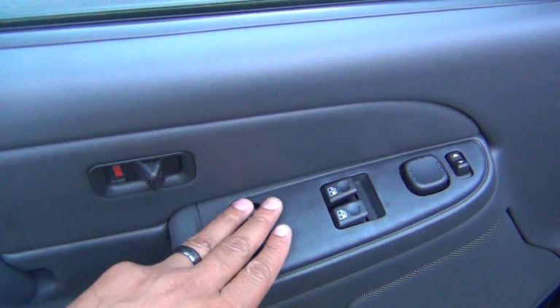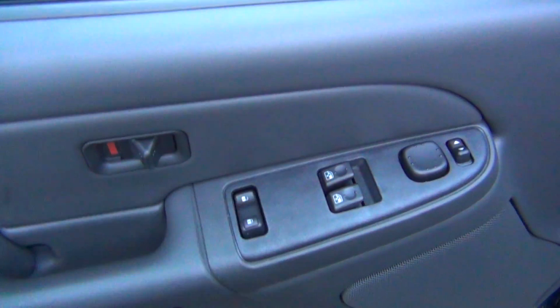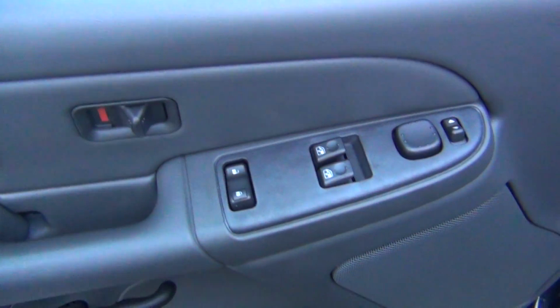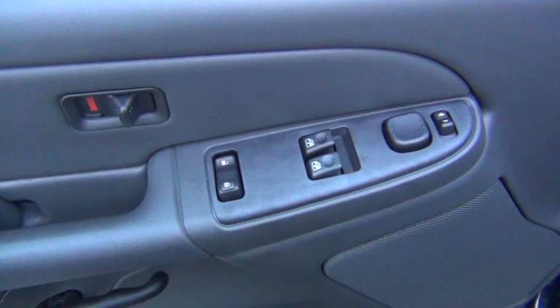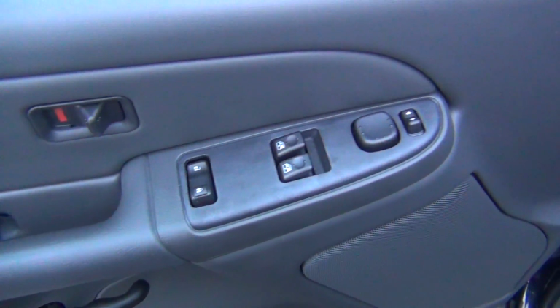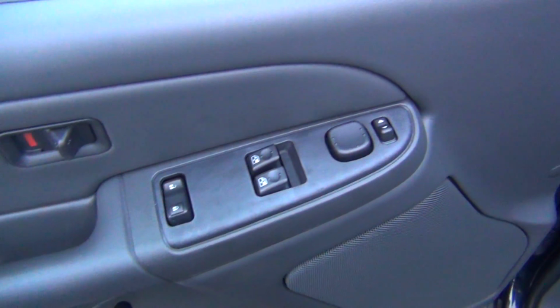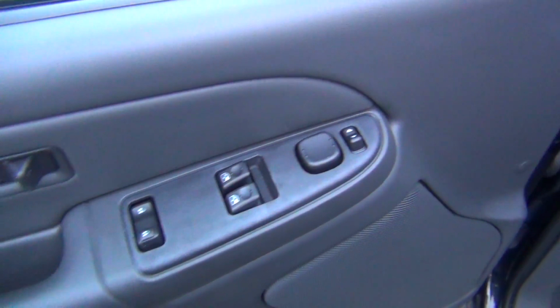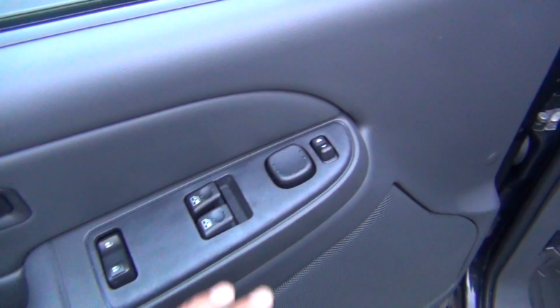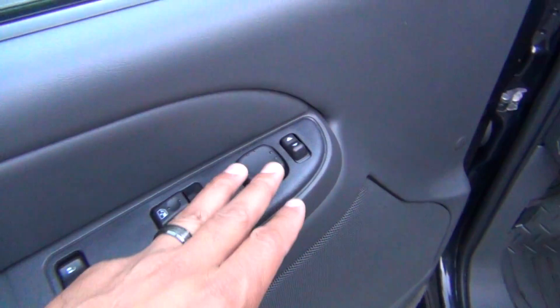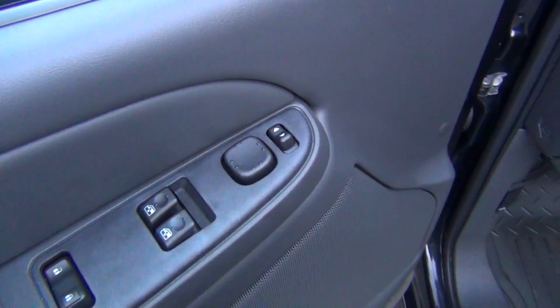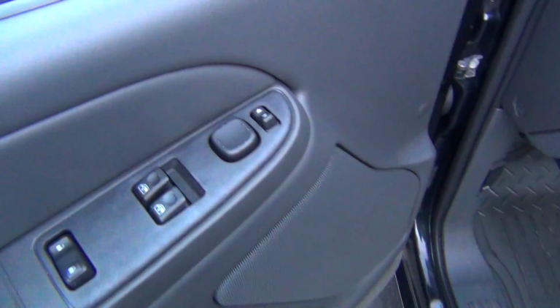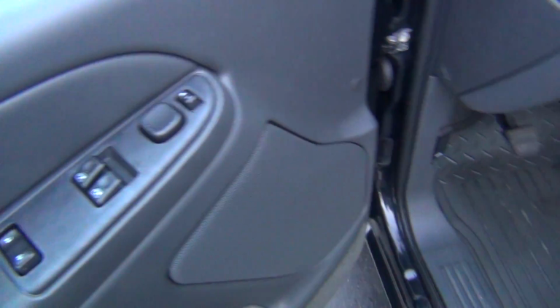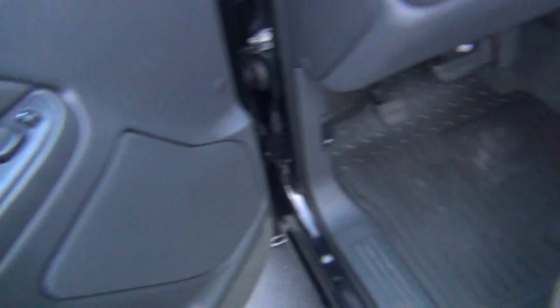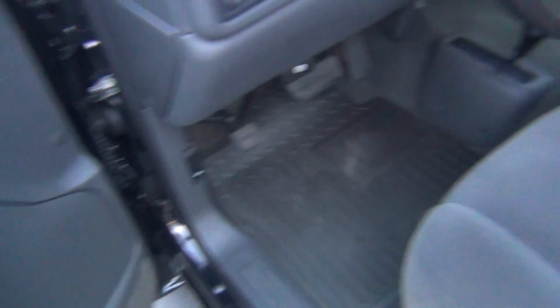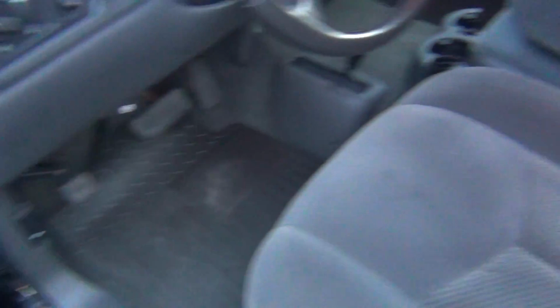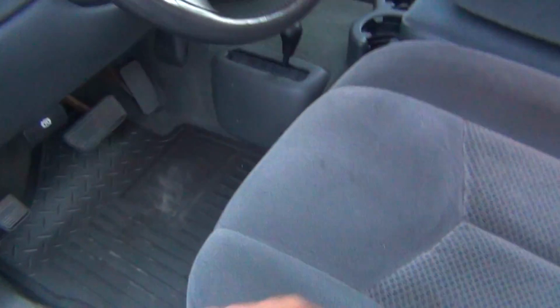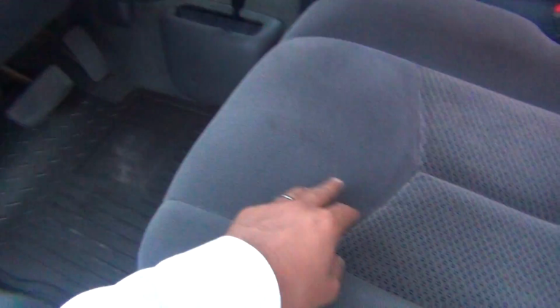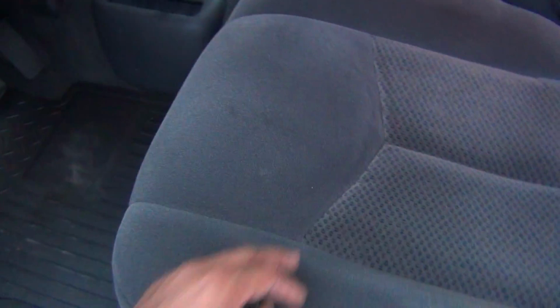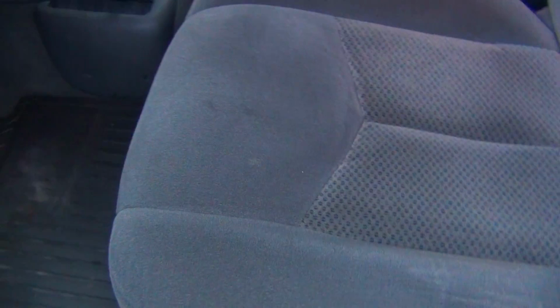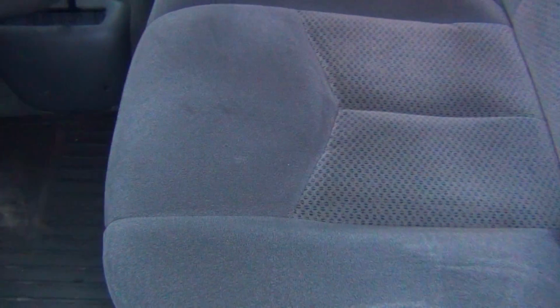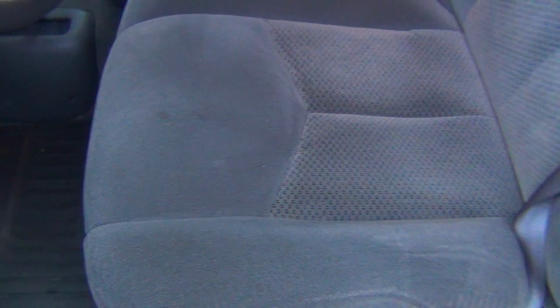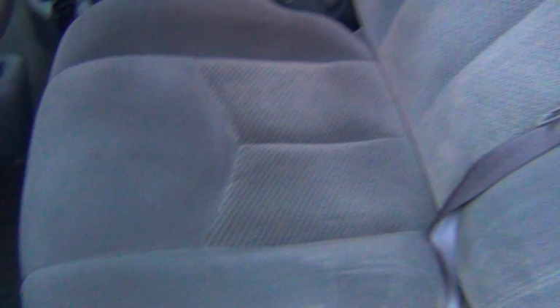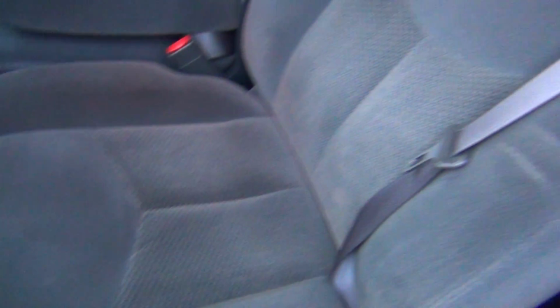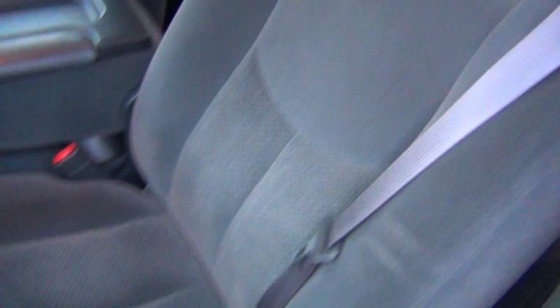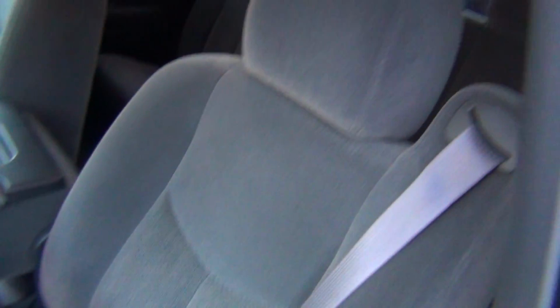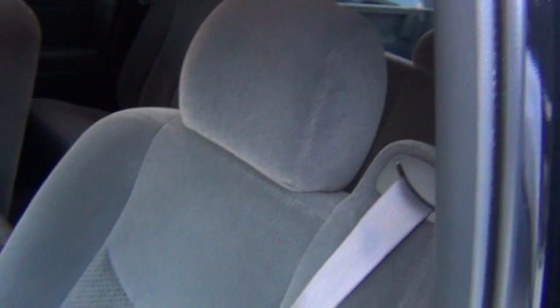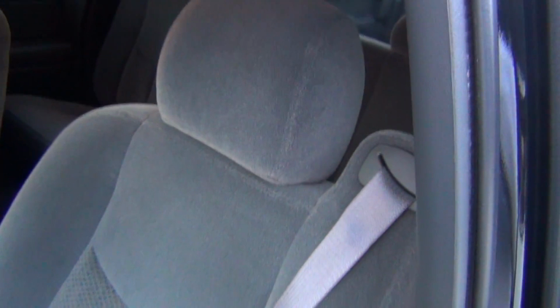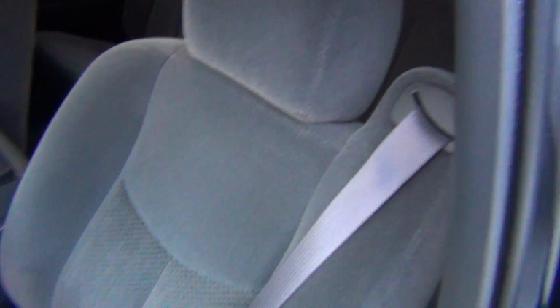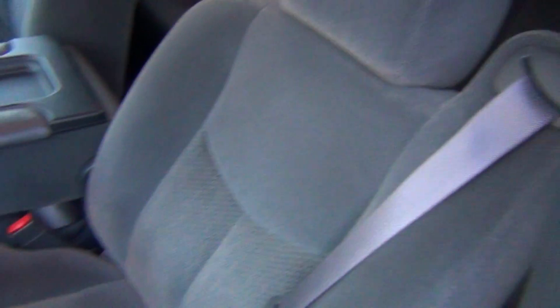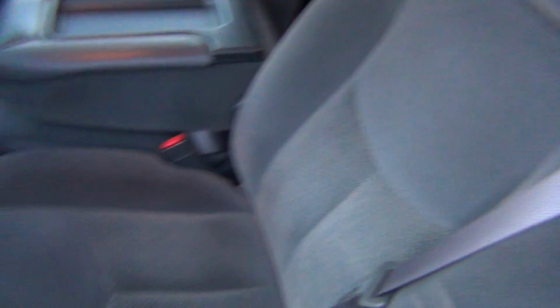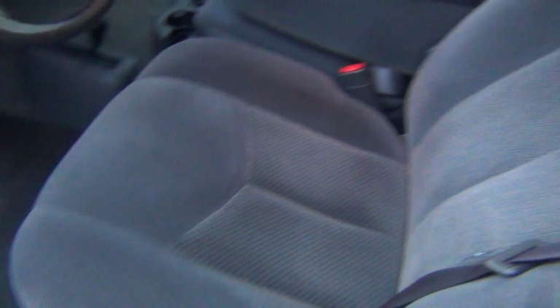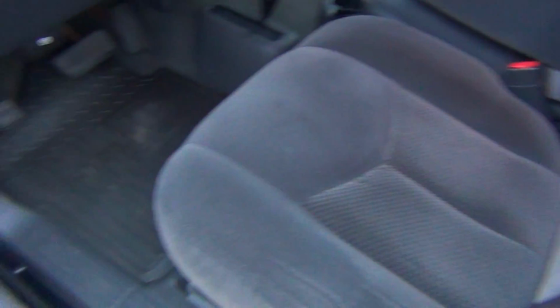You've got your power windows, power locks and power mirrors. The cloth is in absolute perfect shape — there's no rips, tears, stains or burn holes.